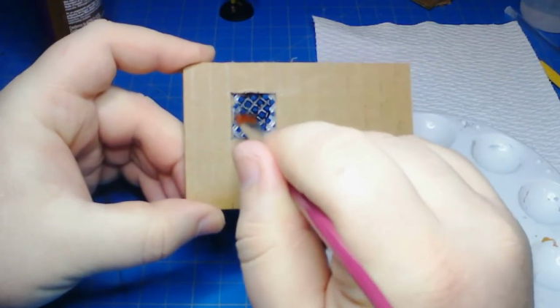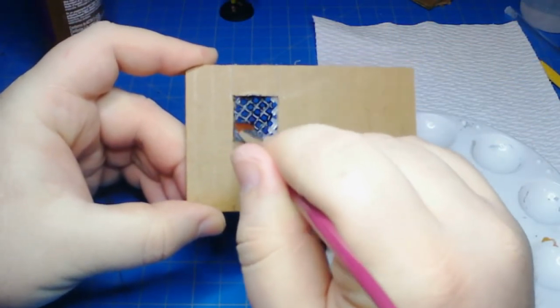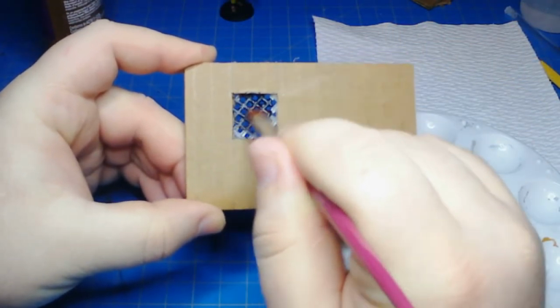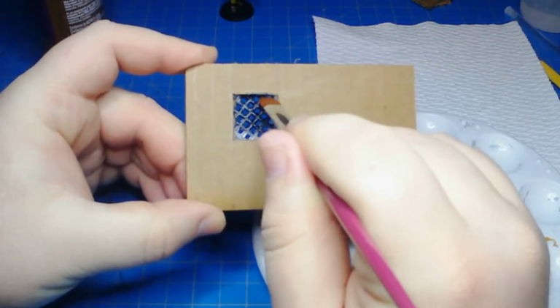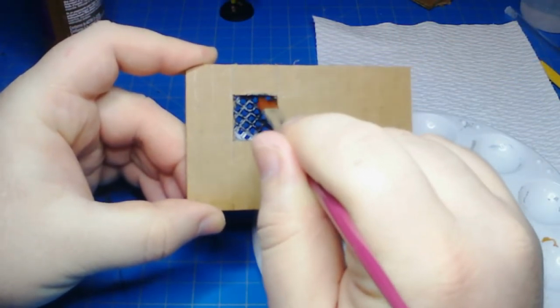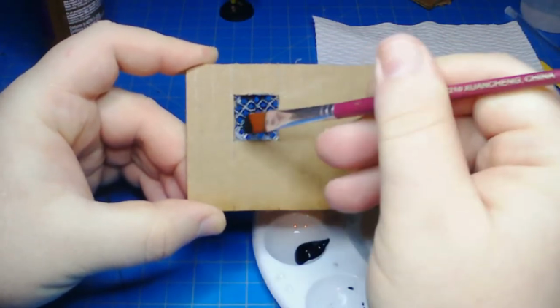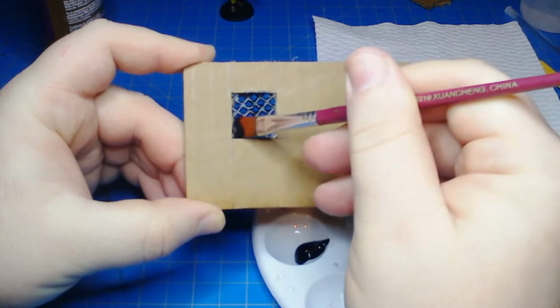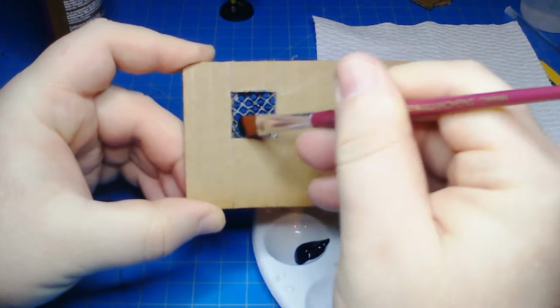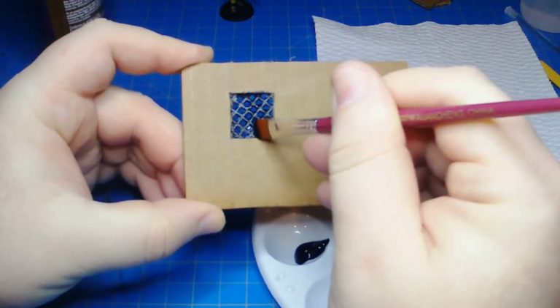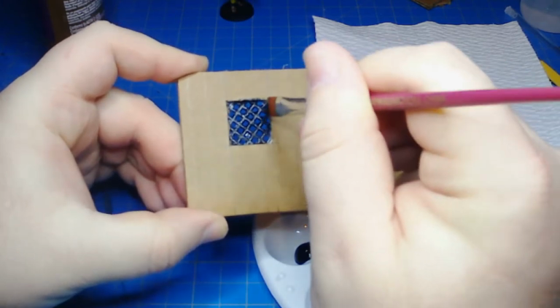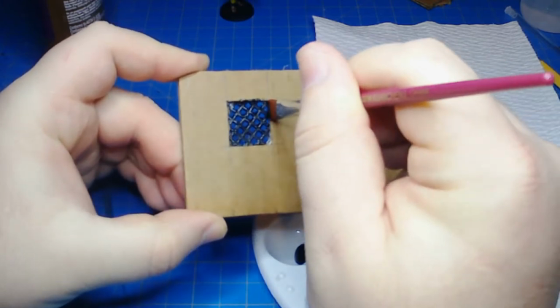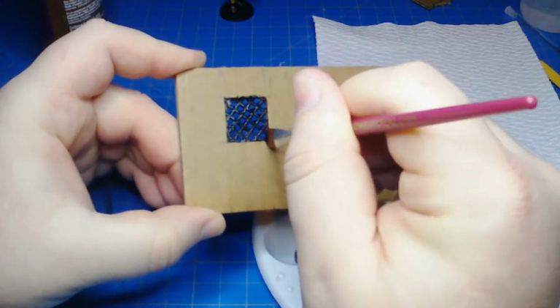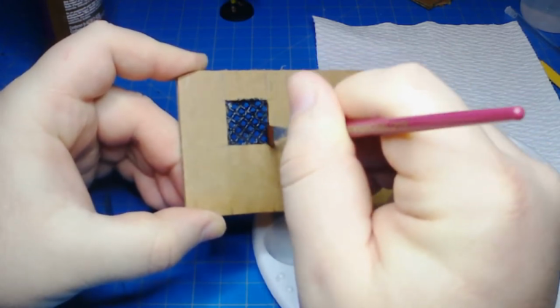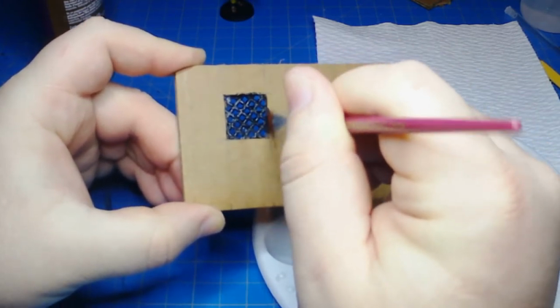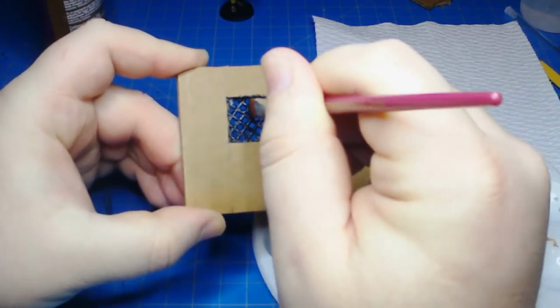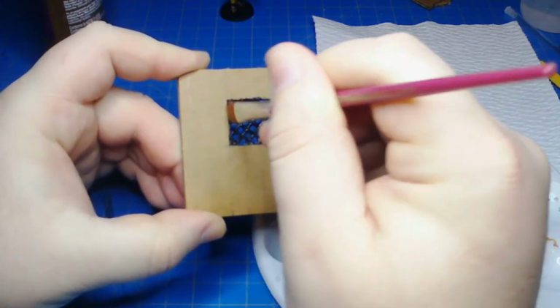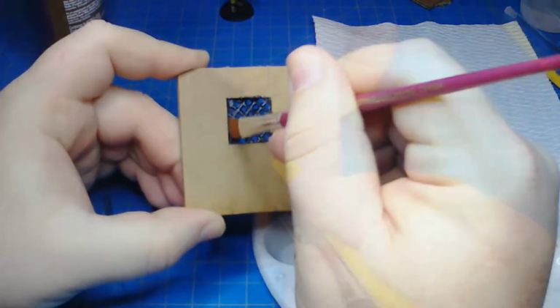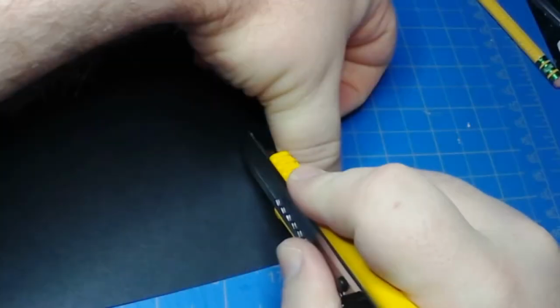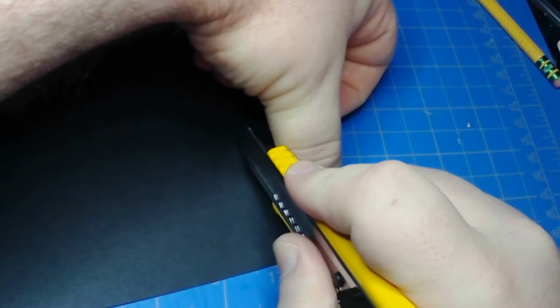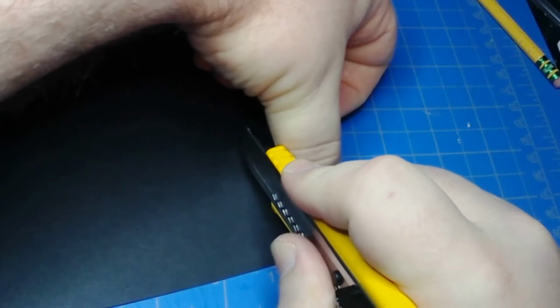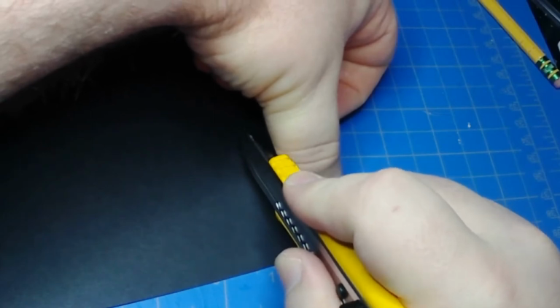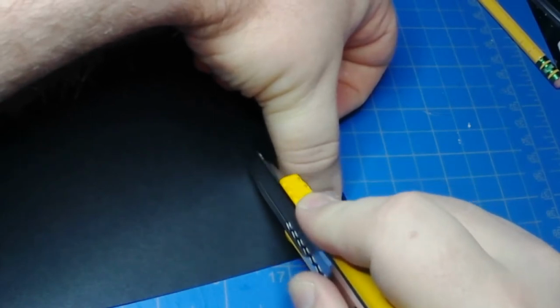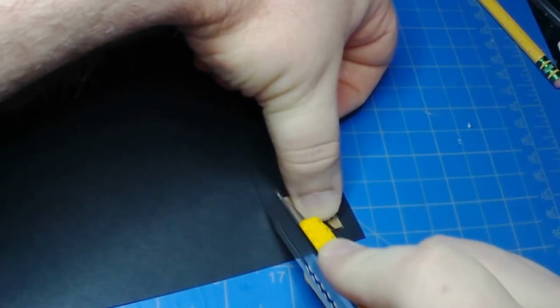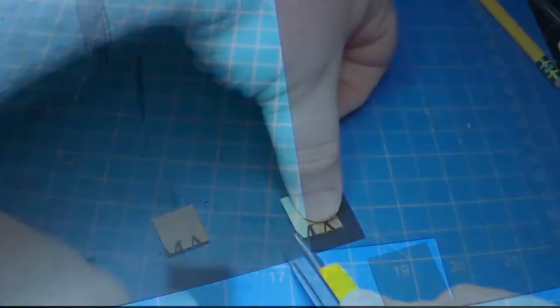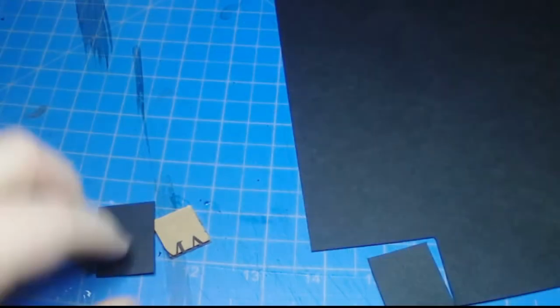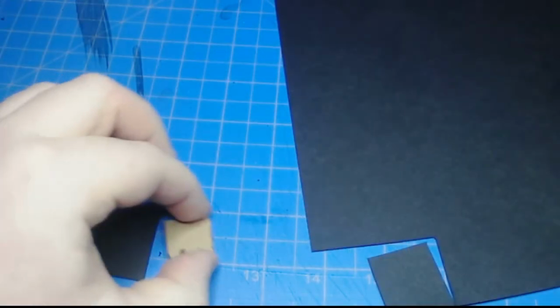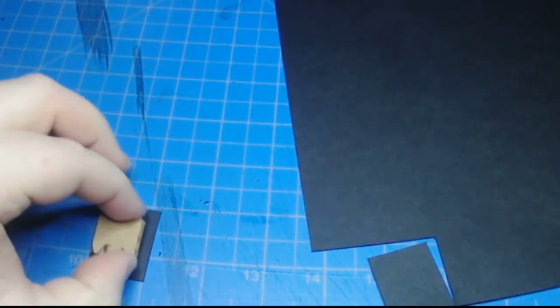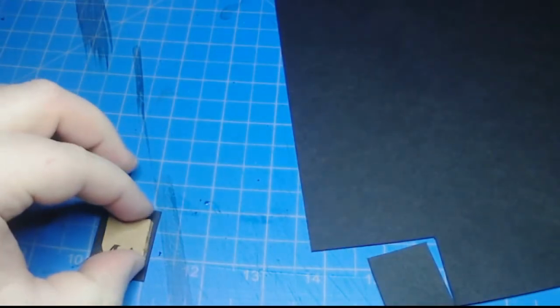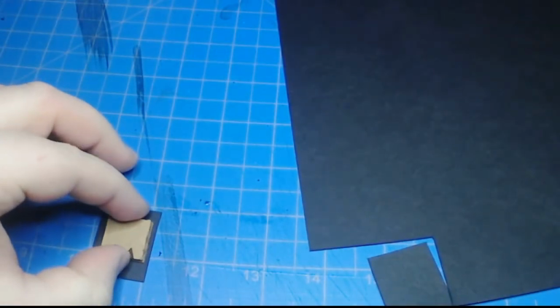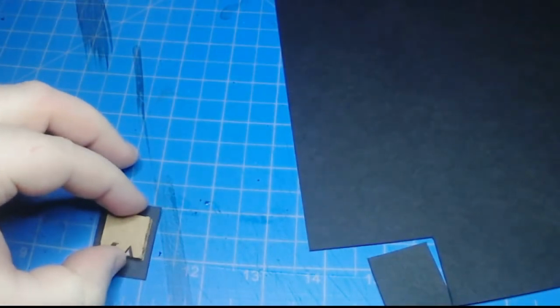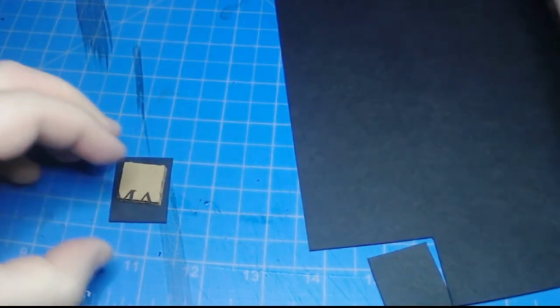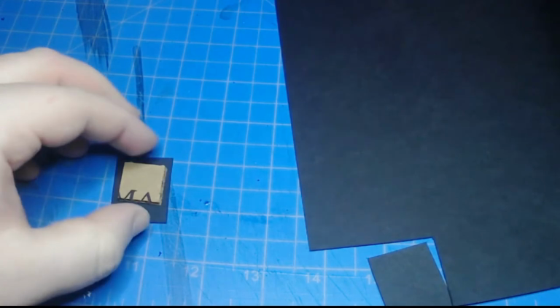This is plastic mesh canvas — you can find it in any craft store. I just cut it out diagonally to make this kind of mesh for the windows. I painted the inside black before gluing everything together so that it wouldn't be hard to get to them later.